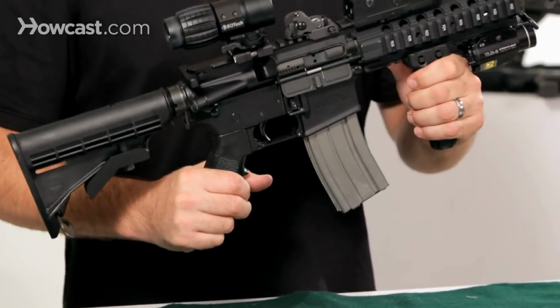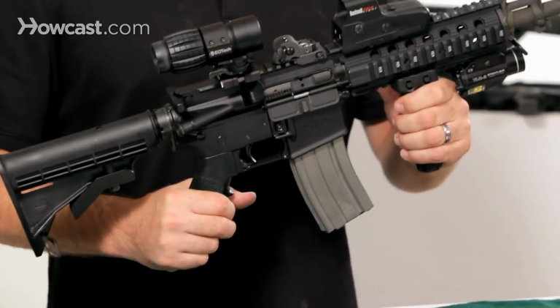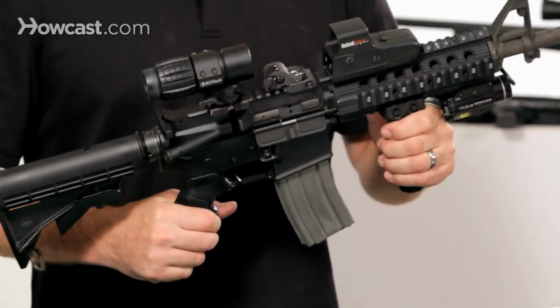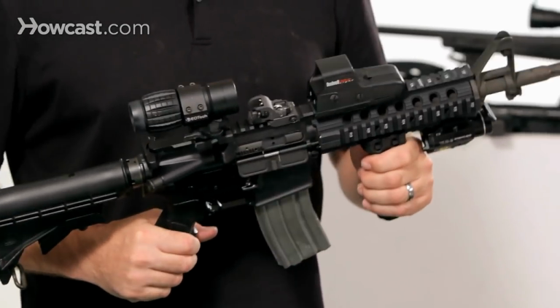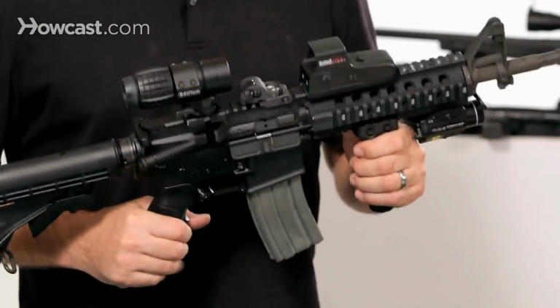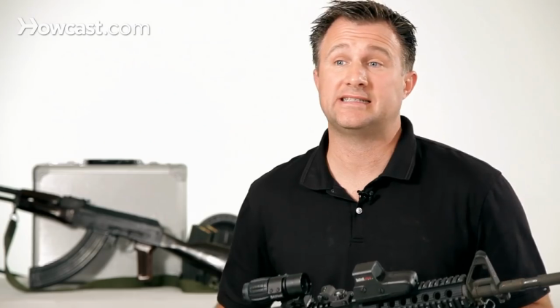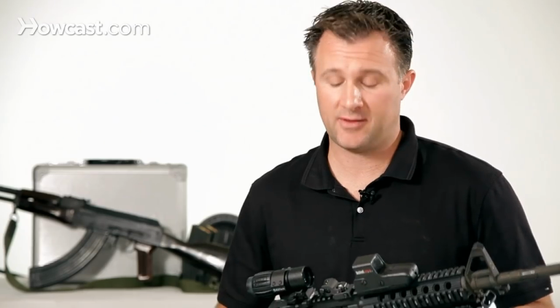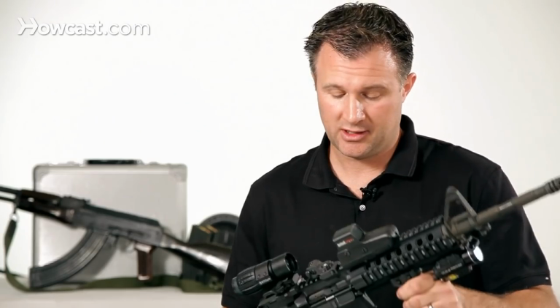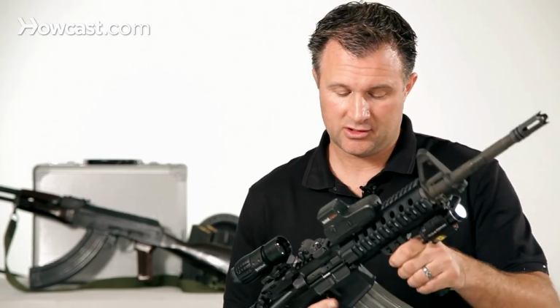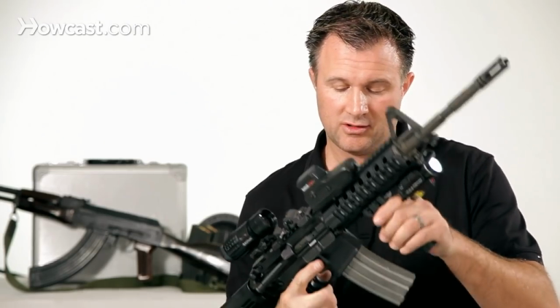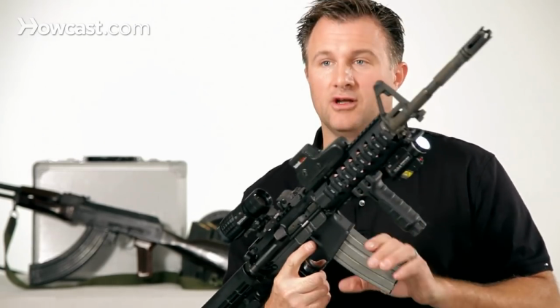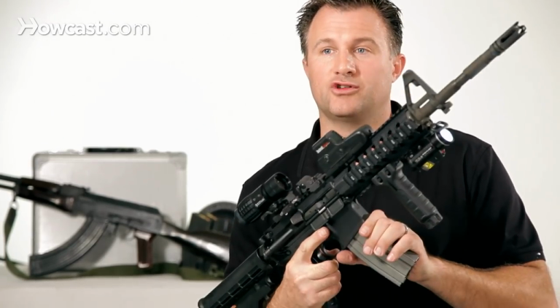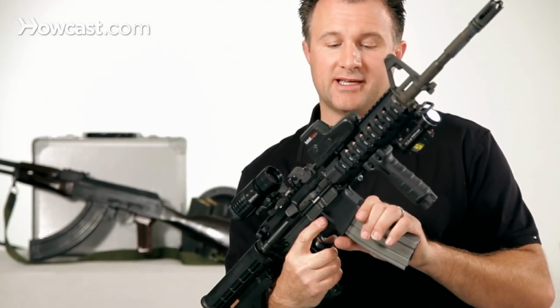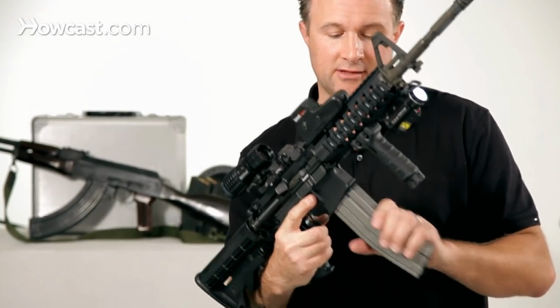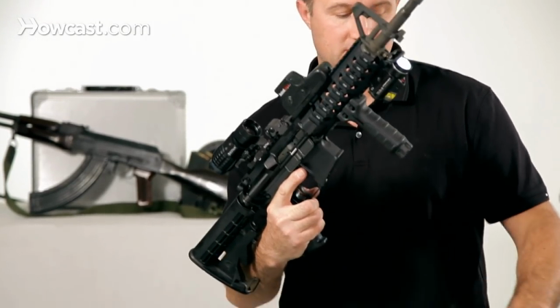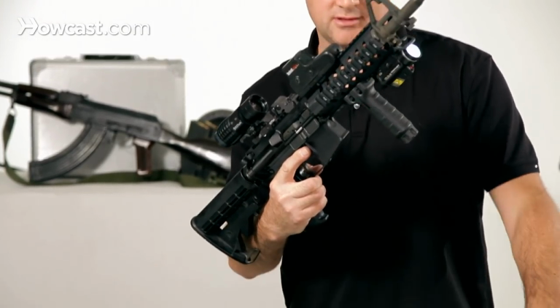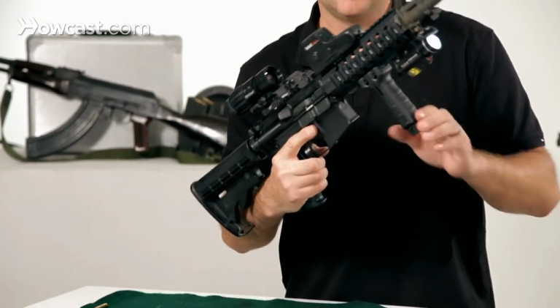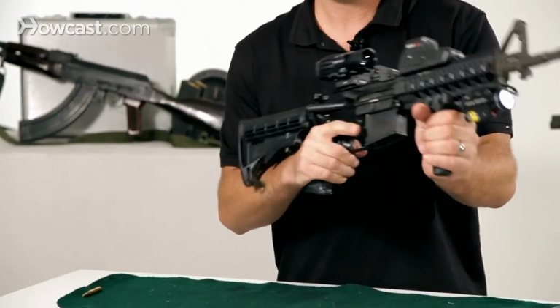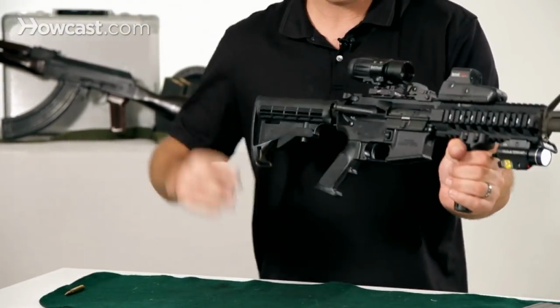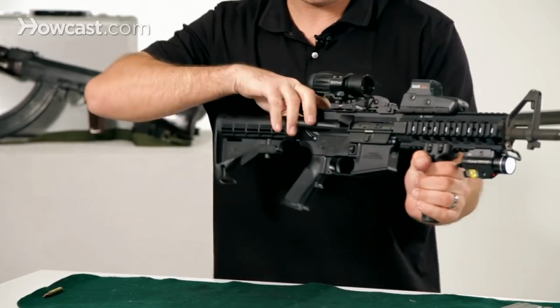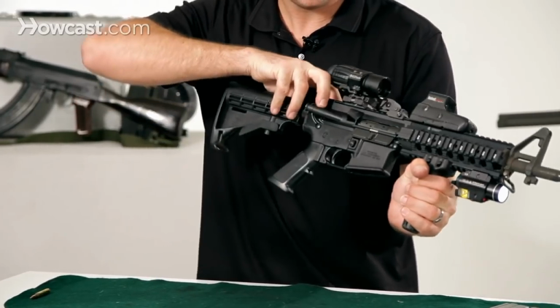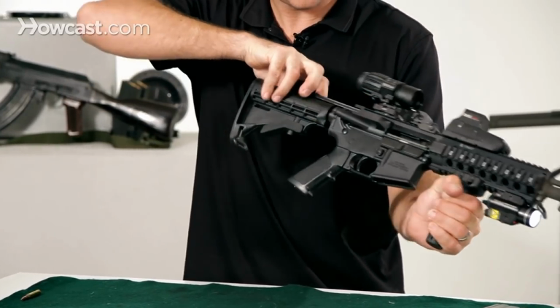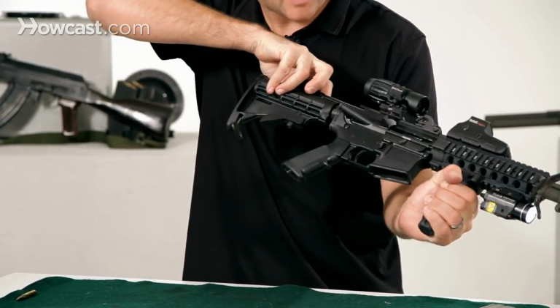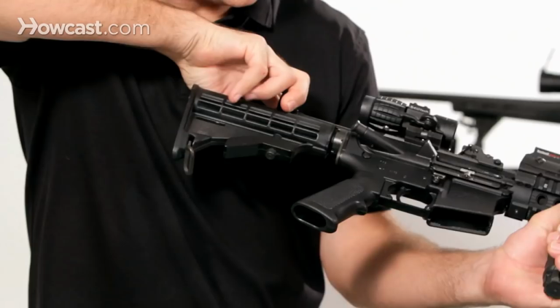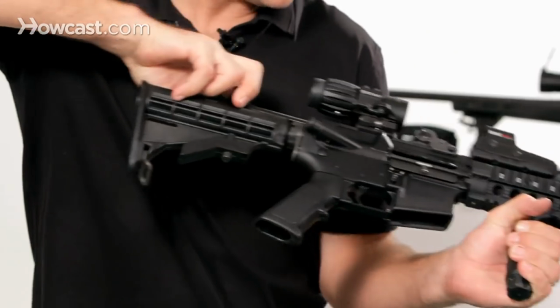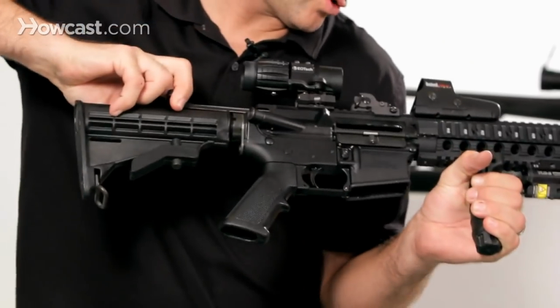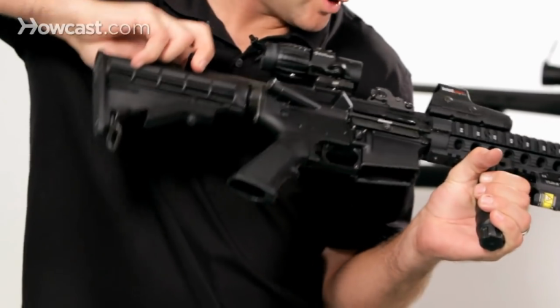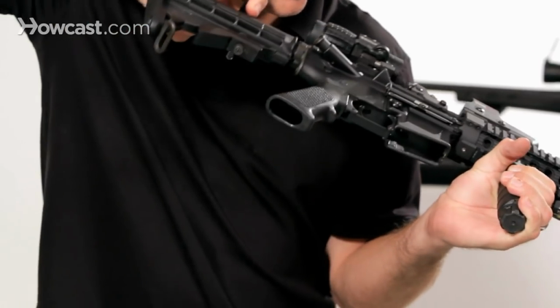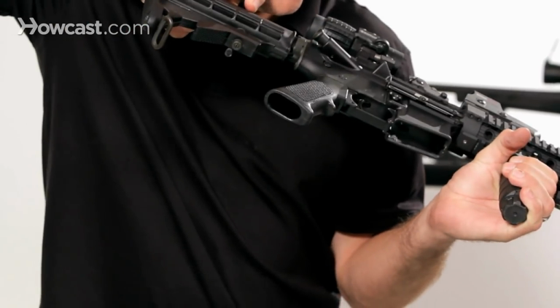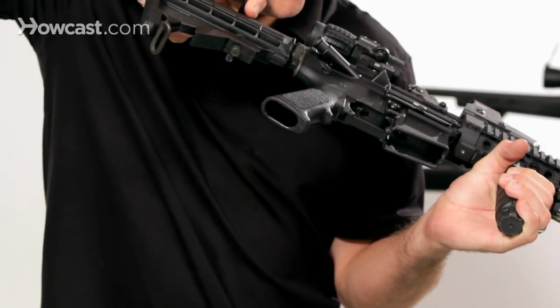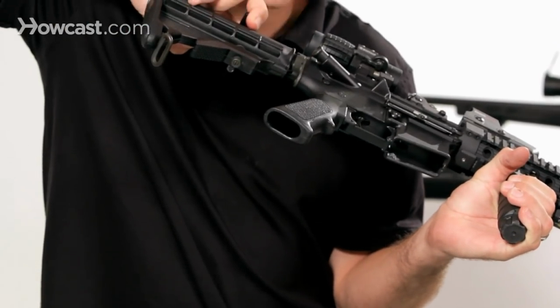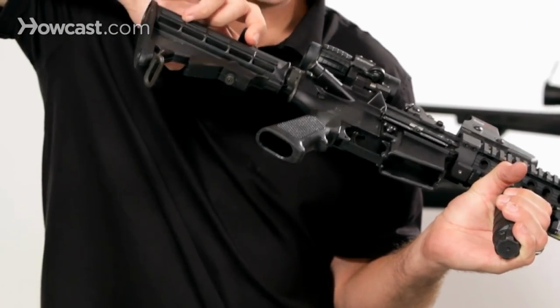First thing you want to do is make sure this gun is safe and empty. So you want to drop the magazine out, pull the action back, and make sure visually that there's nothing in there.